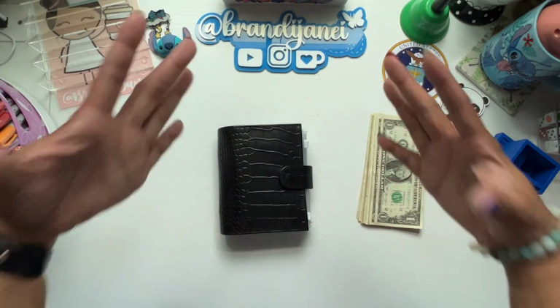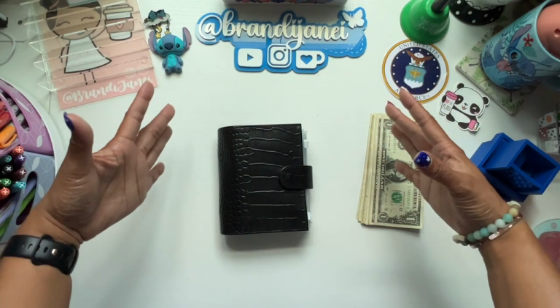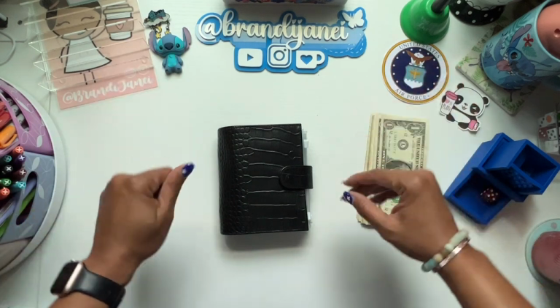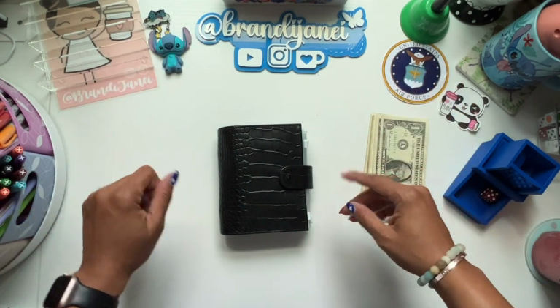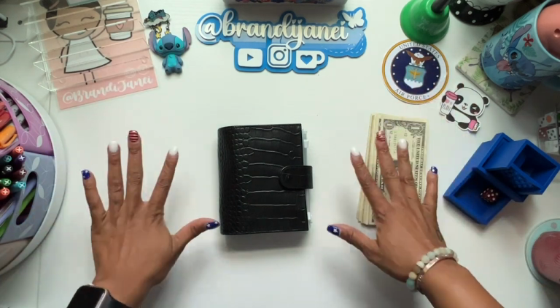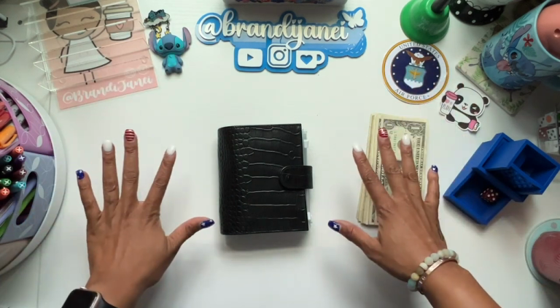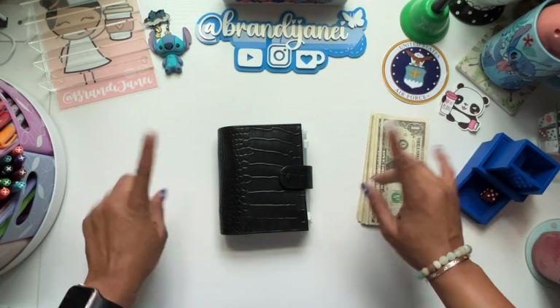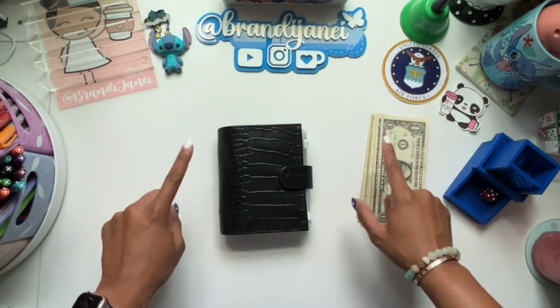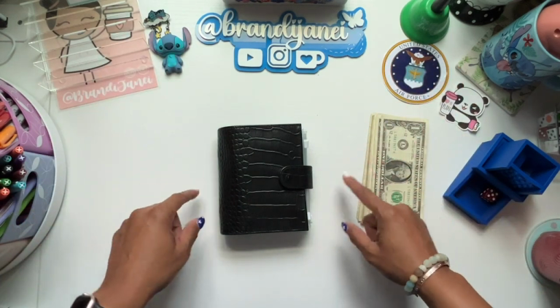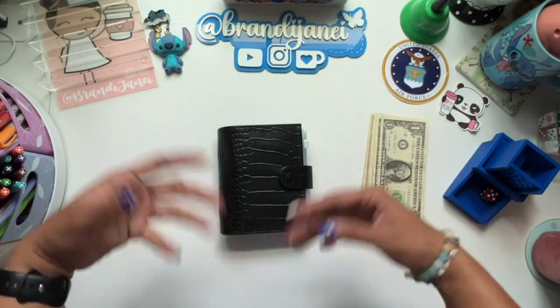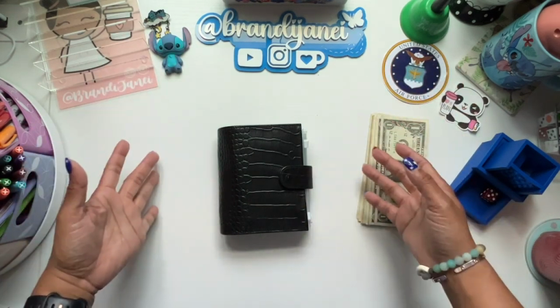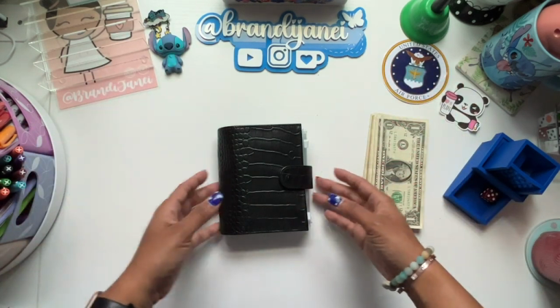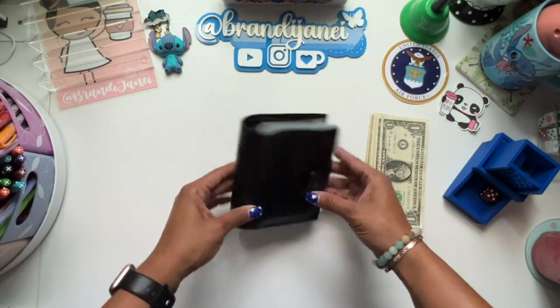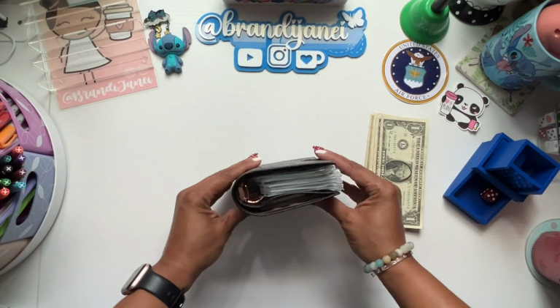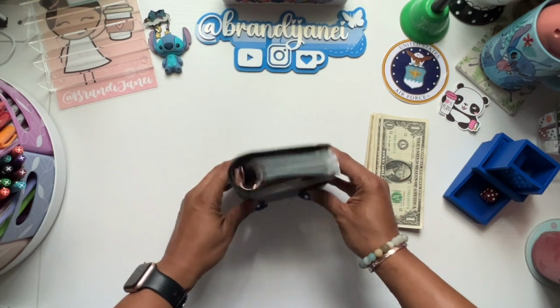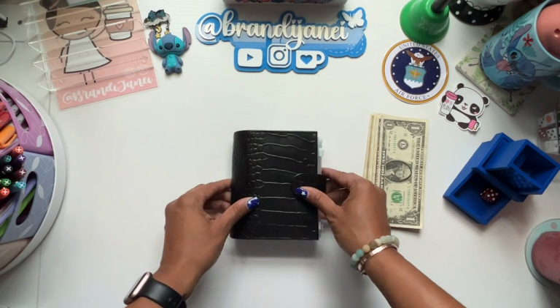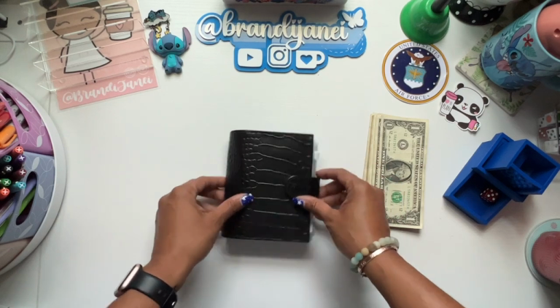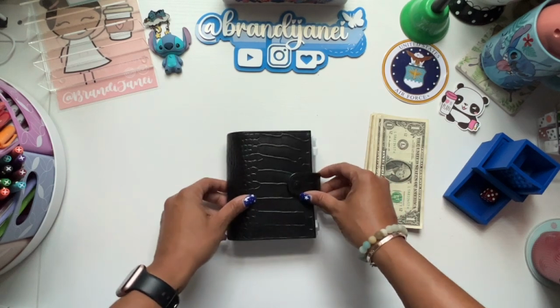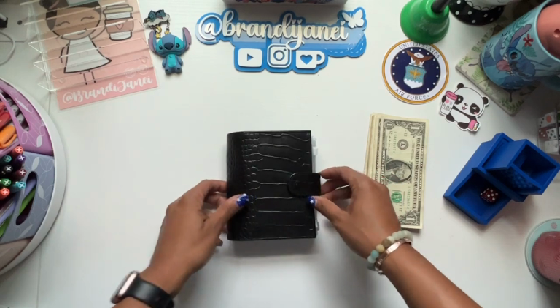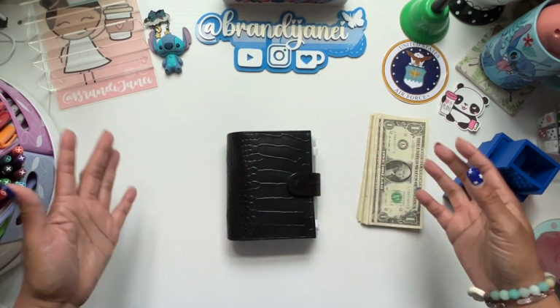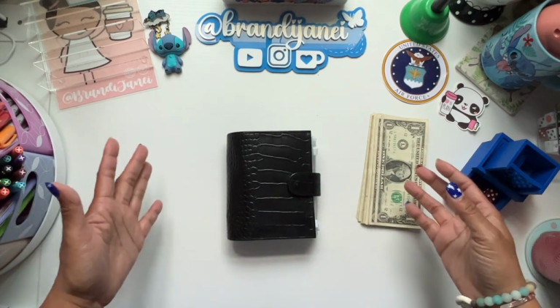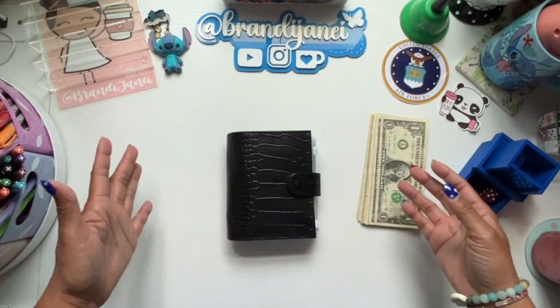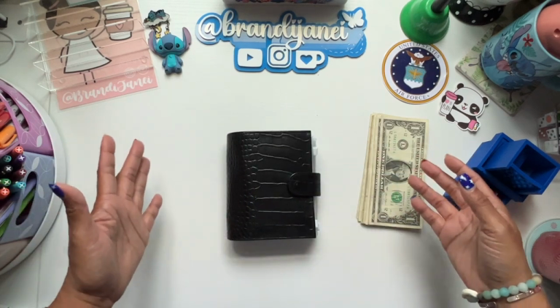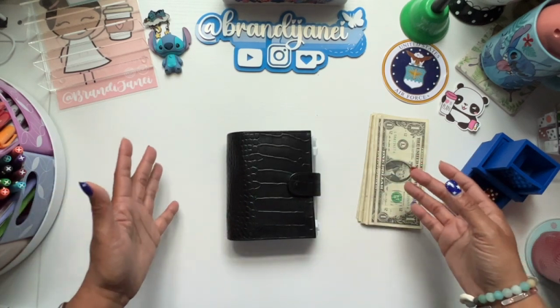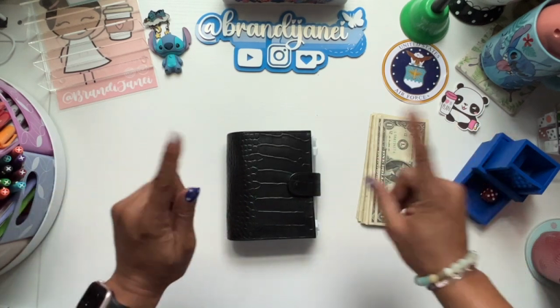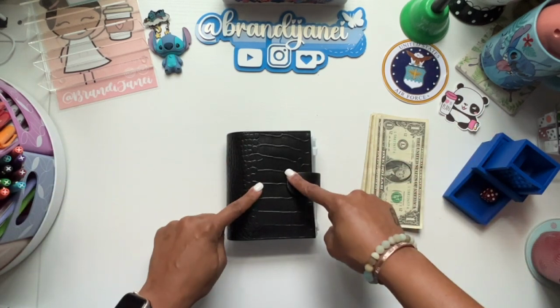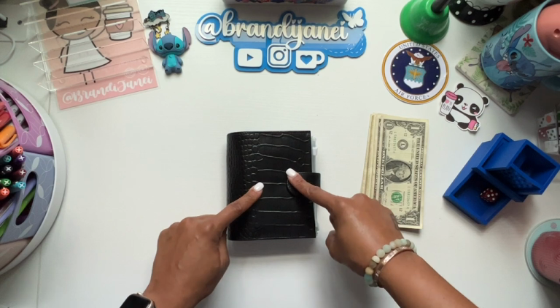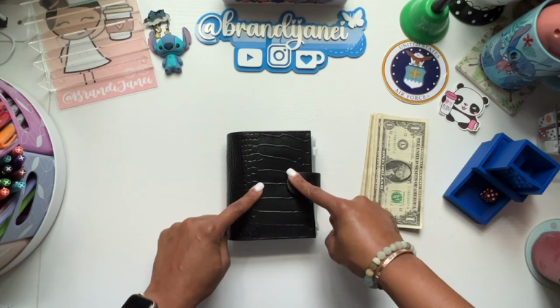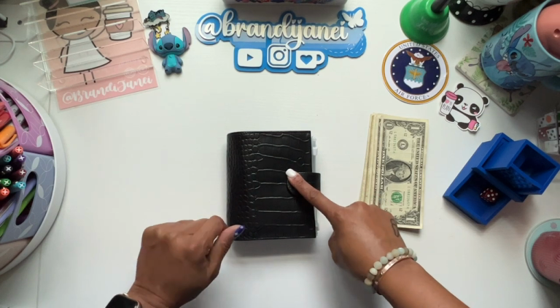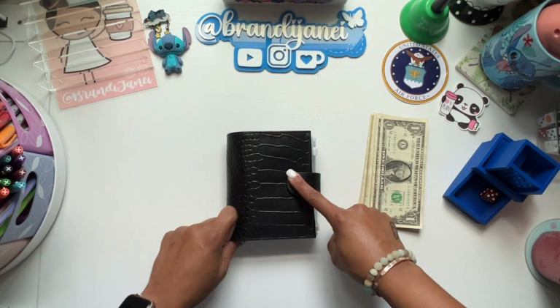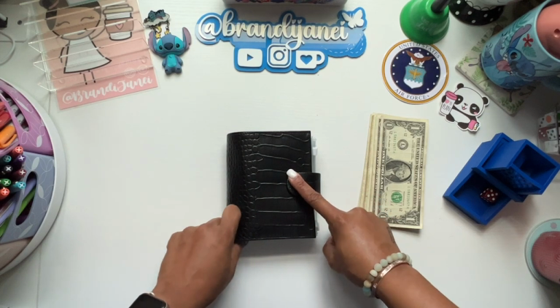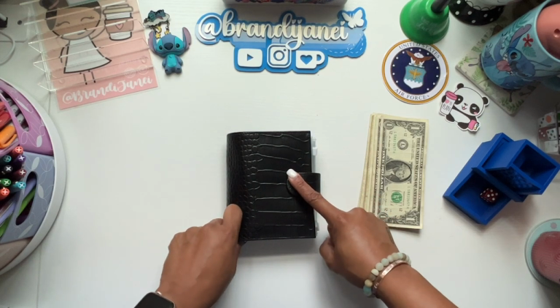Hey everyone, it's Brandy Janae. Welcome if you're new, welcome back if you're returning. In today's video, I am going to be stuffing my micro challenges for this week's Micro Monday. So if you're interested in seeing this, please be sure to stay tuned.